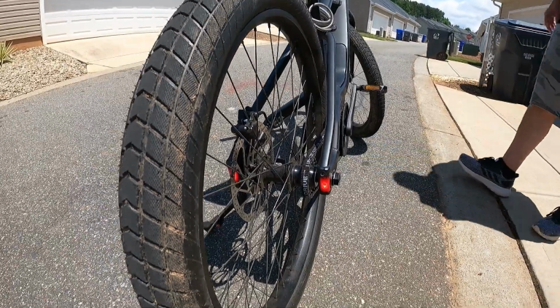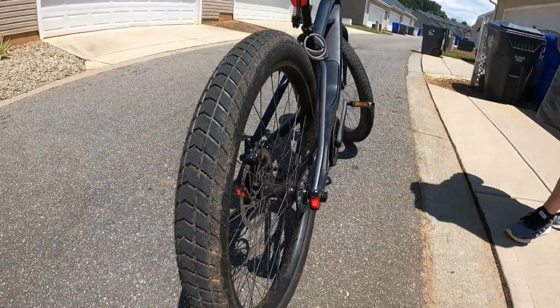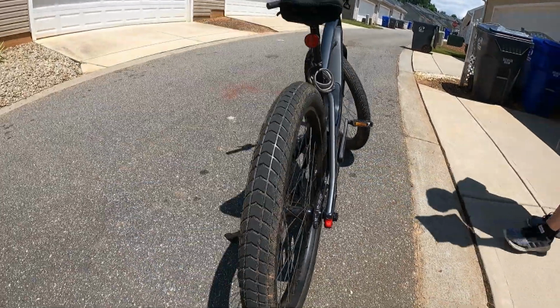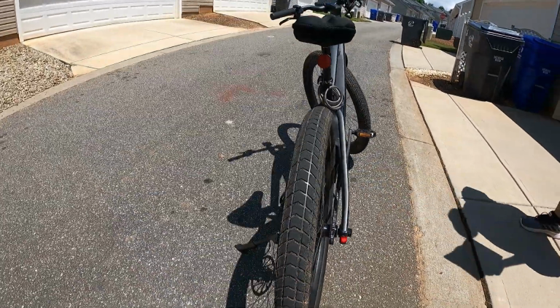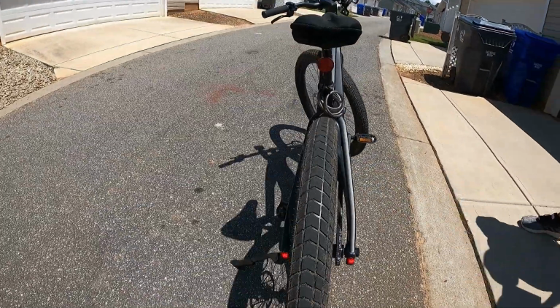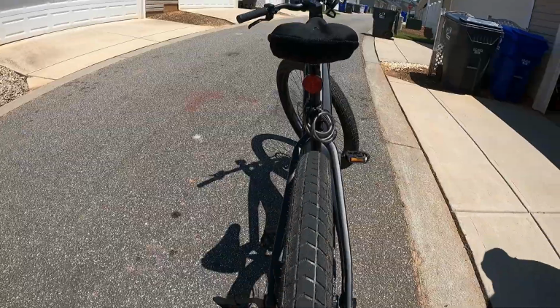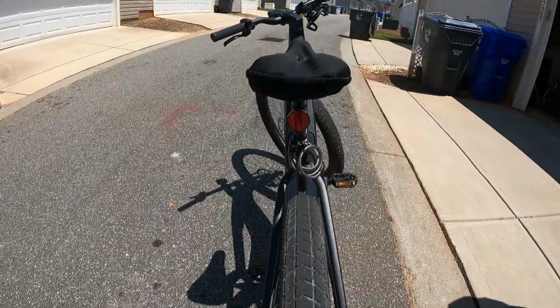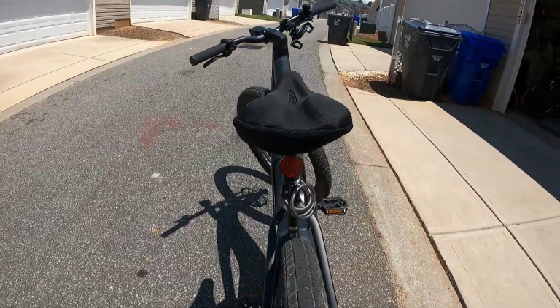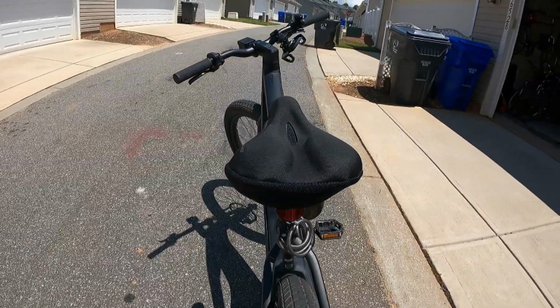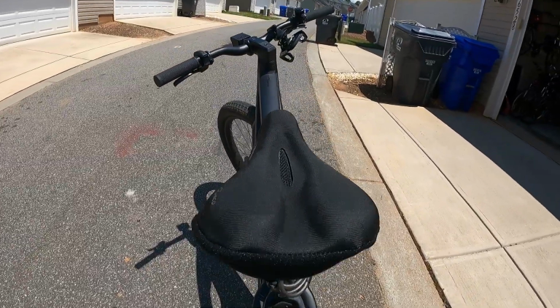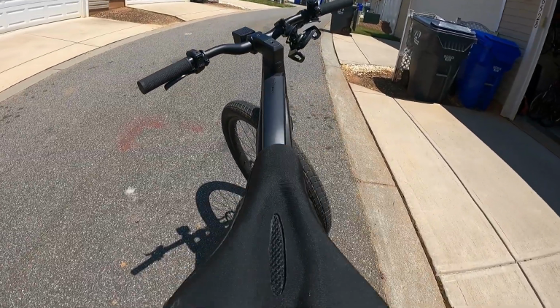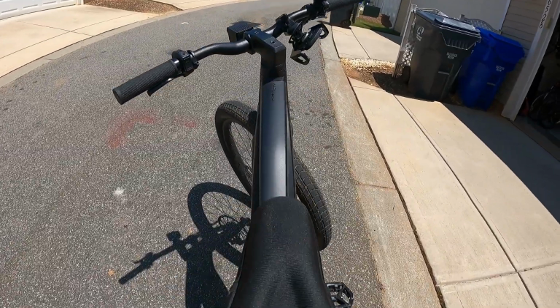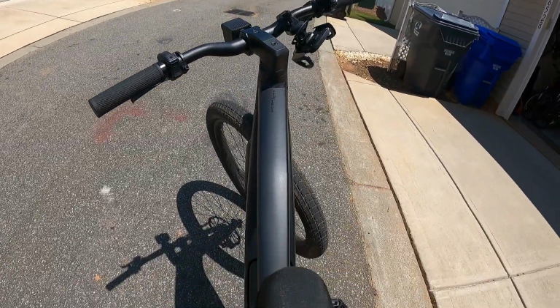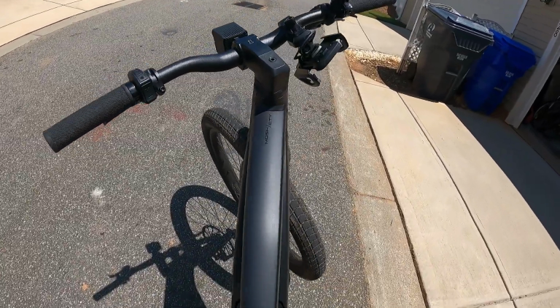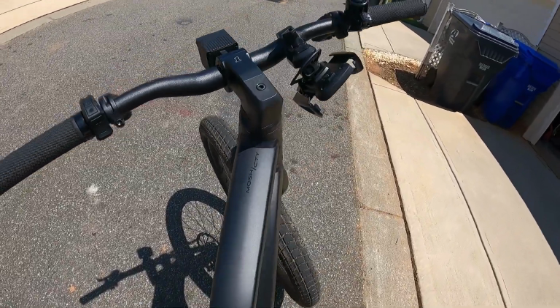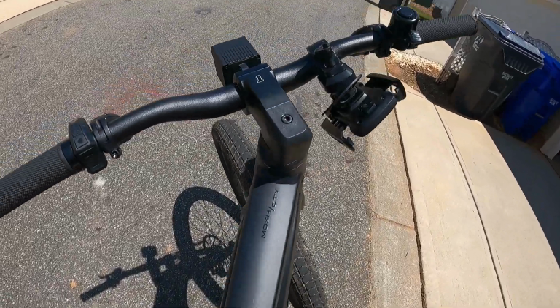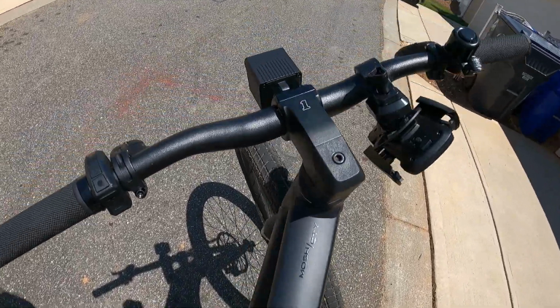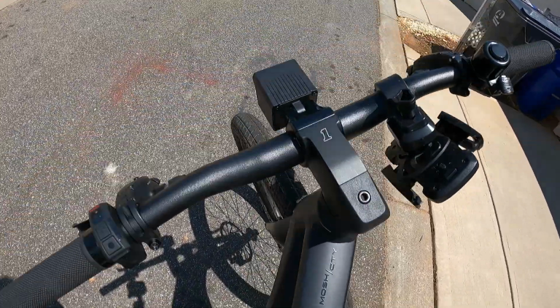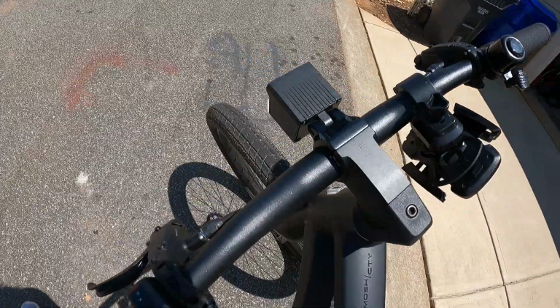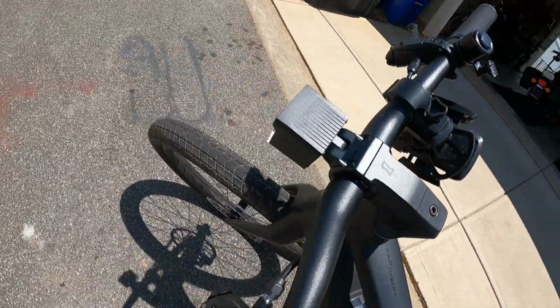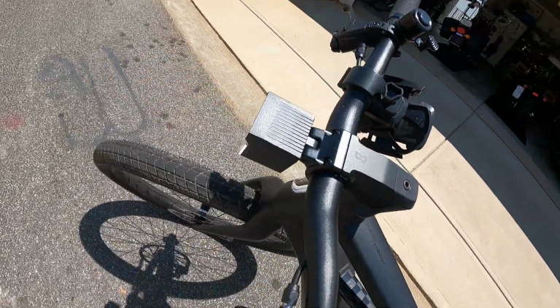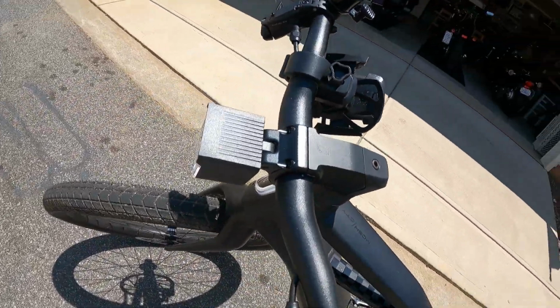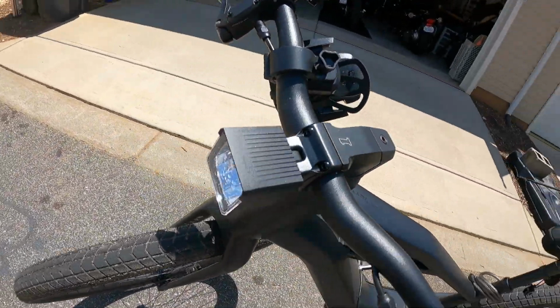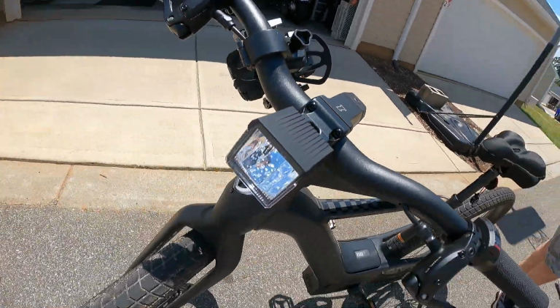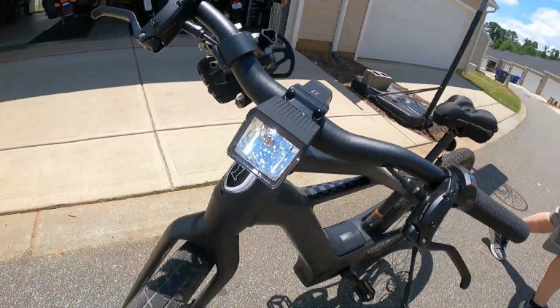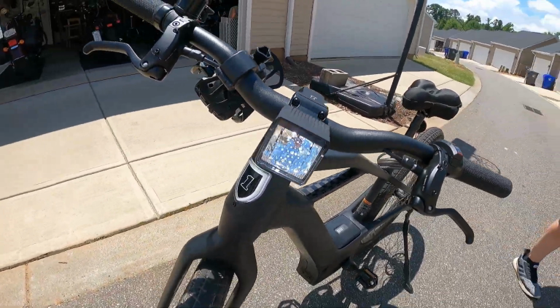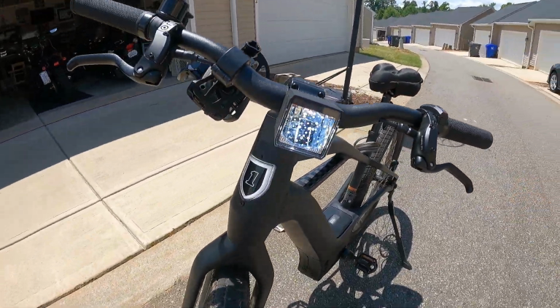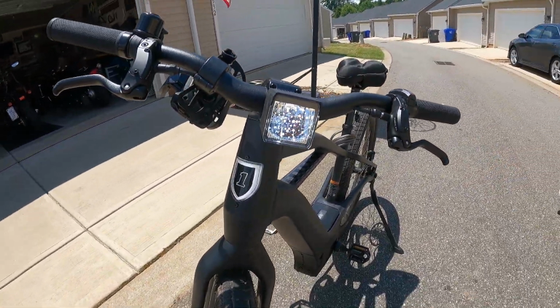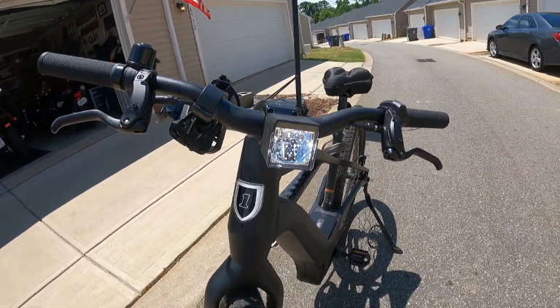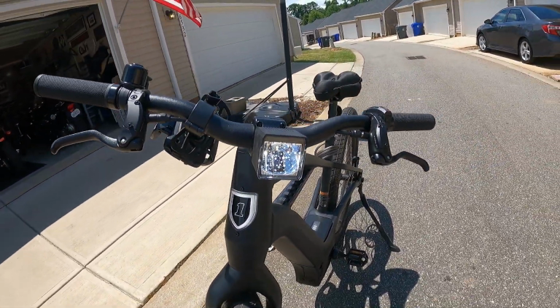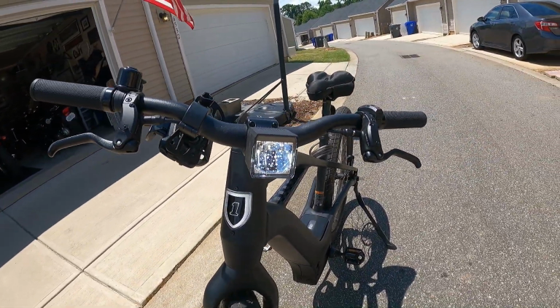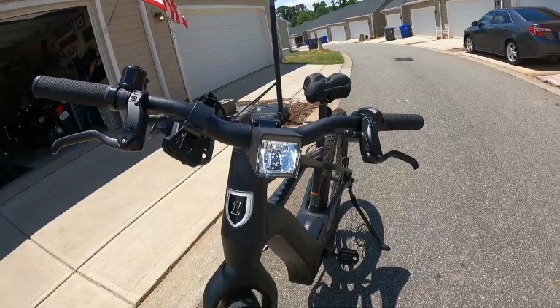It's got a front headlight — this is amazing. From what I understand, there are four different ride modes you can use to give you assistance. Have you used all four? Yes, I've used all four.